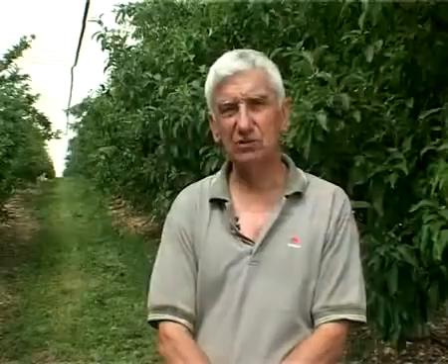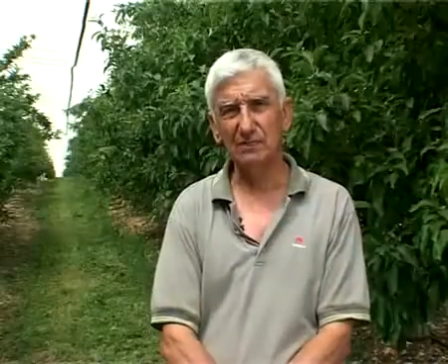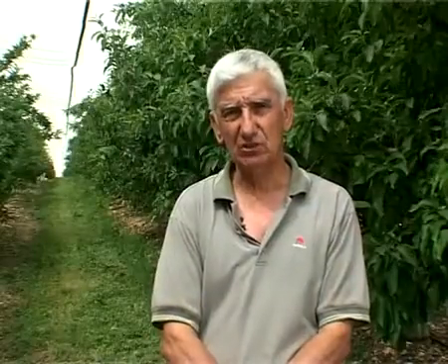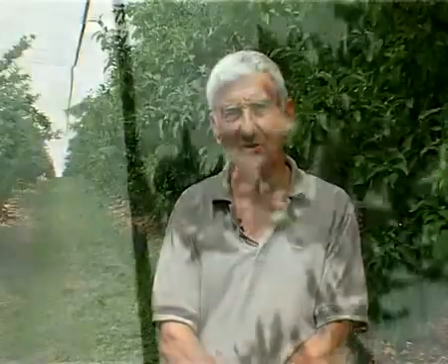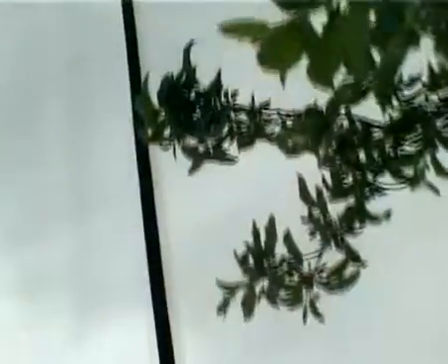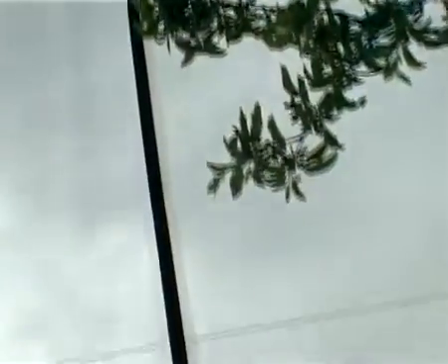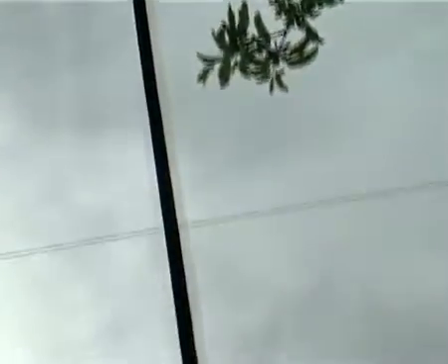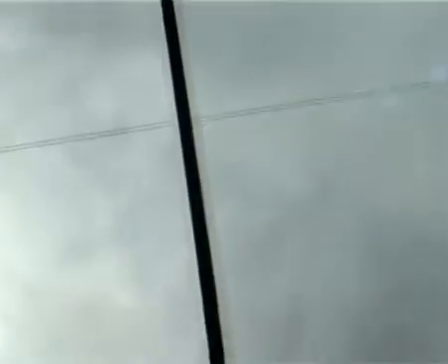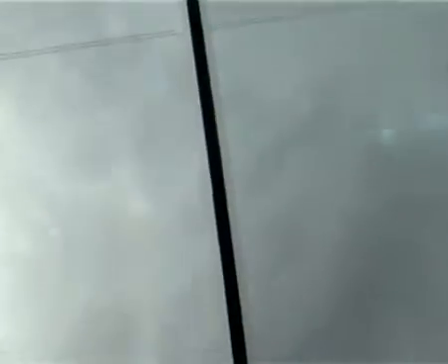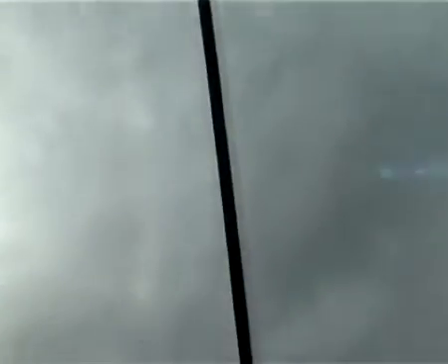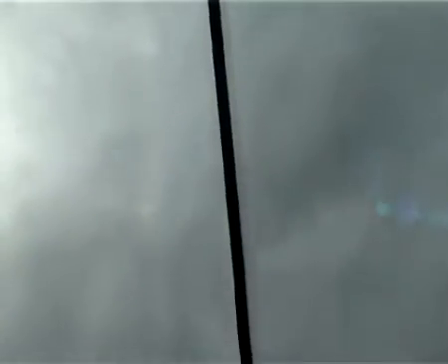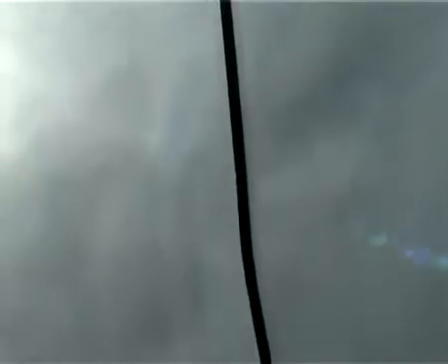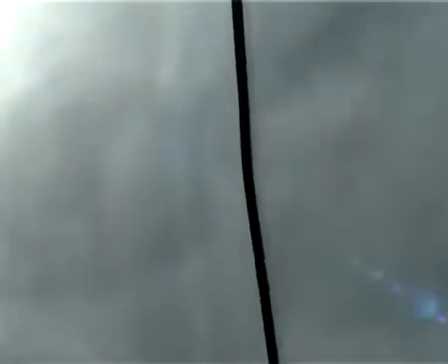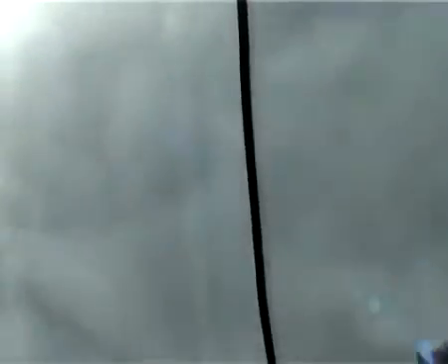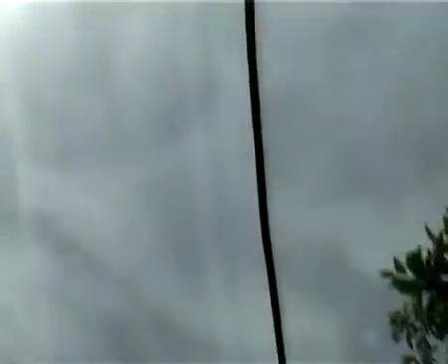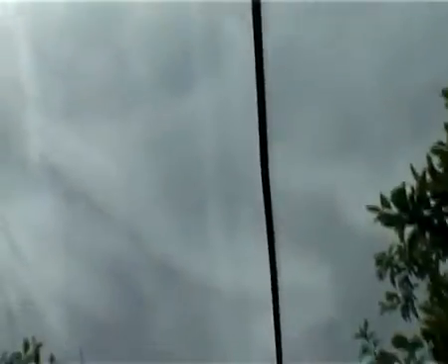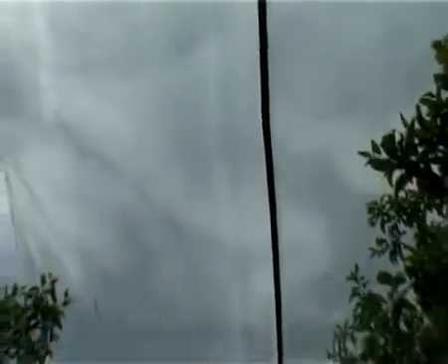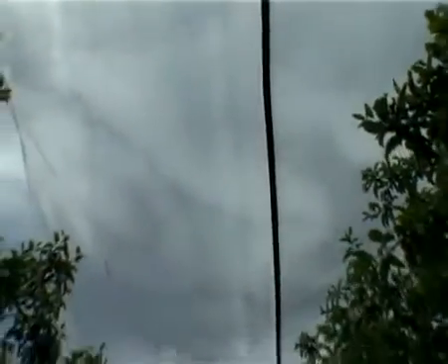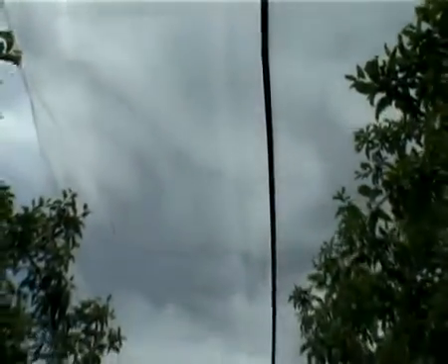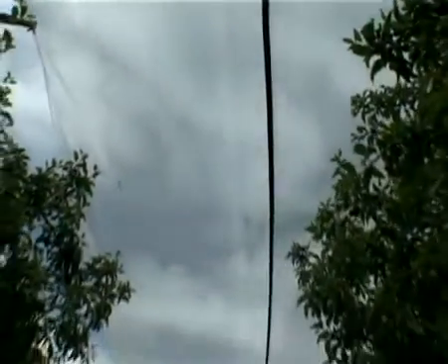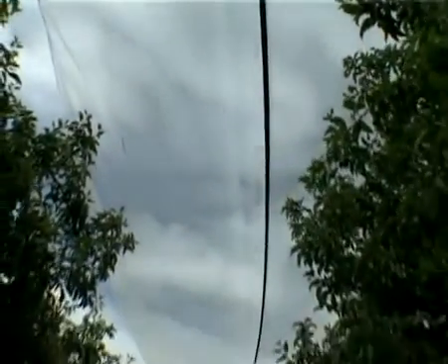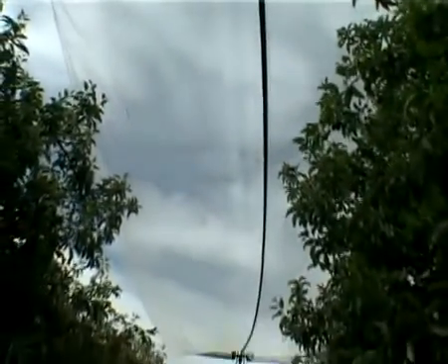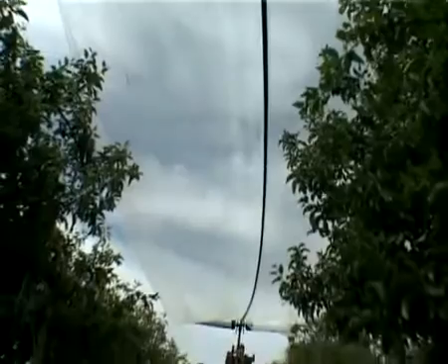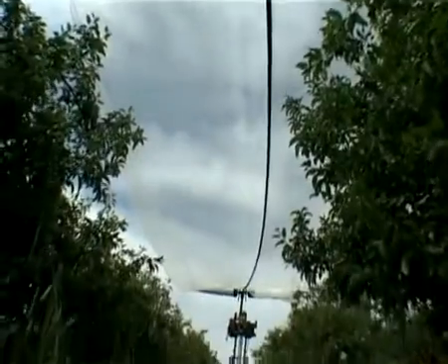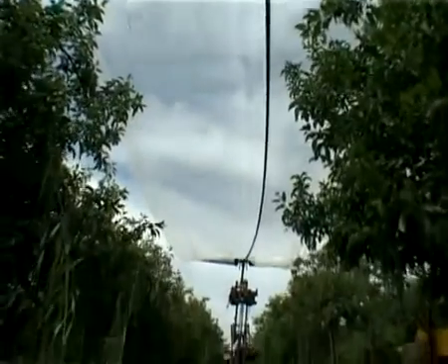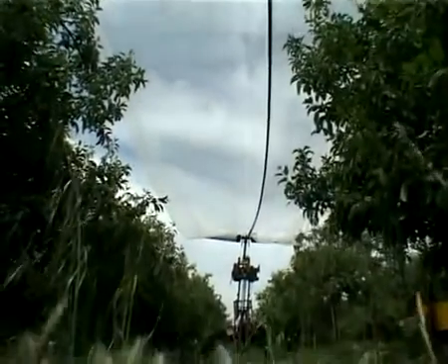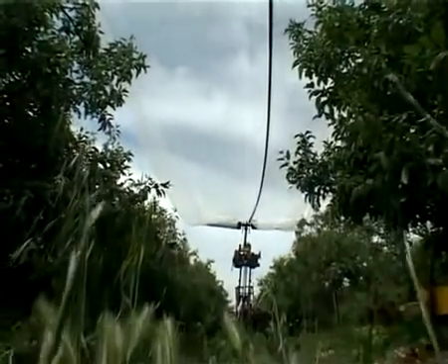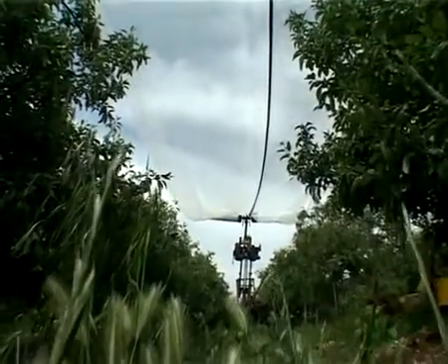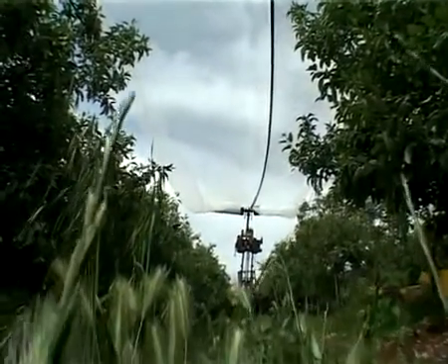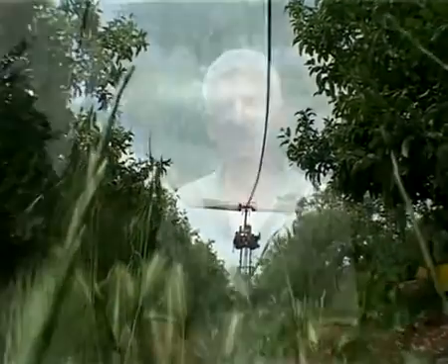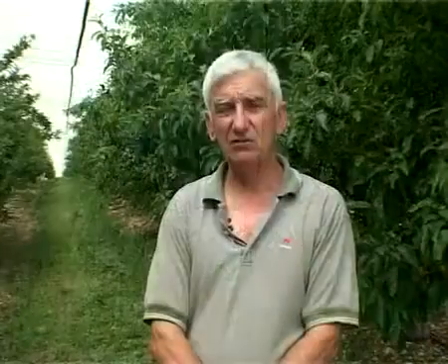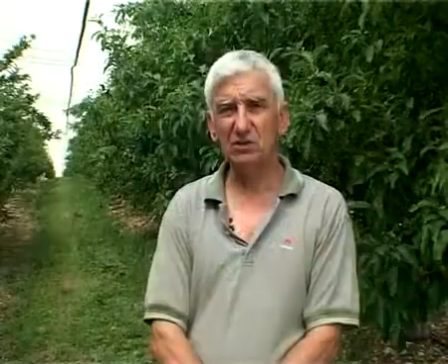I recommend the zipper to anyone who plans to cover their orchards with nets and to remove them at the end of the season. It's very strong and it affords quick work. It requires much less time than any of the other solutions we've used in the past.